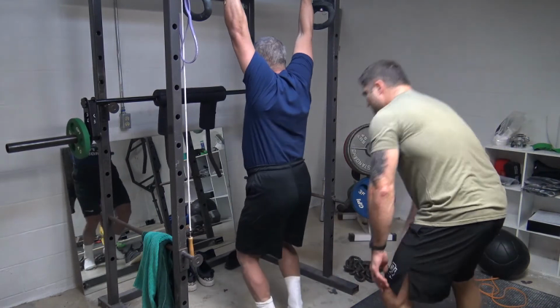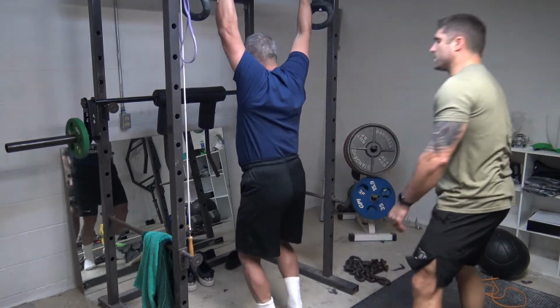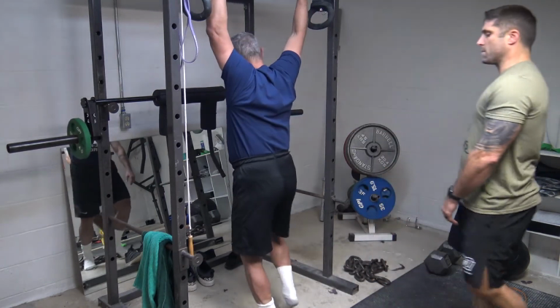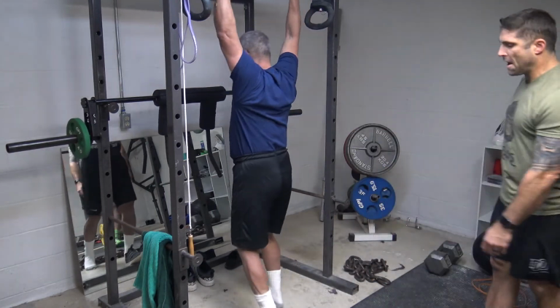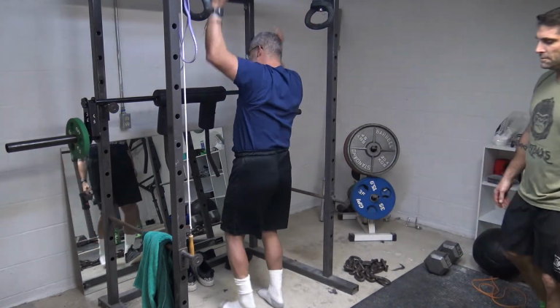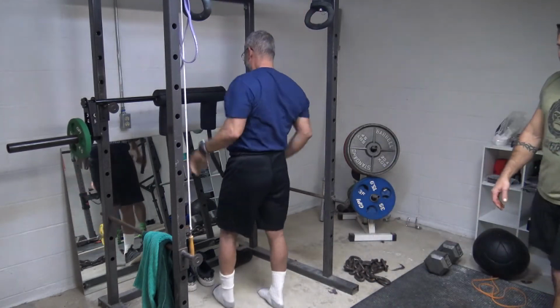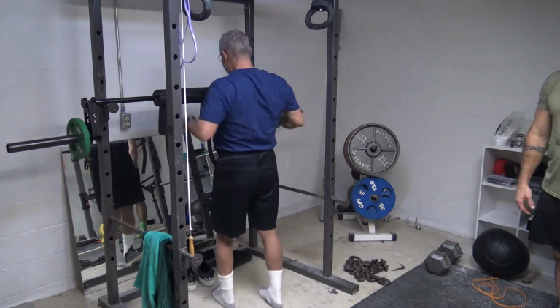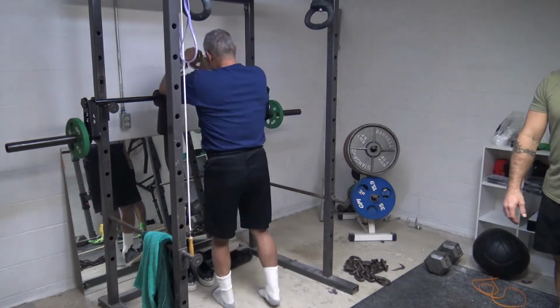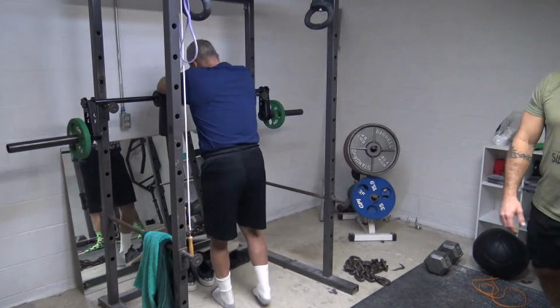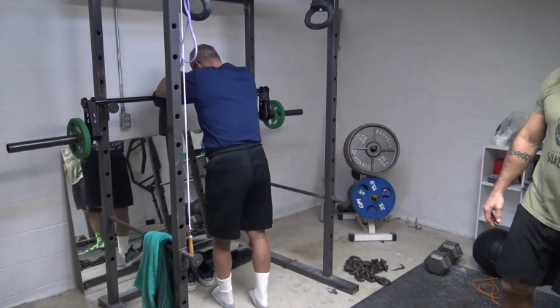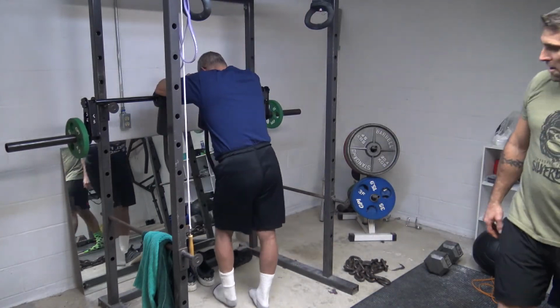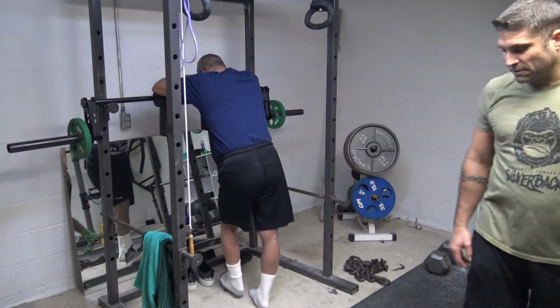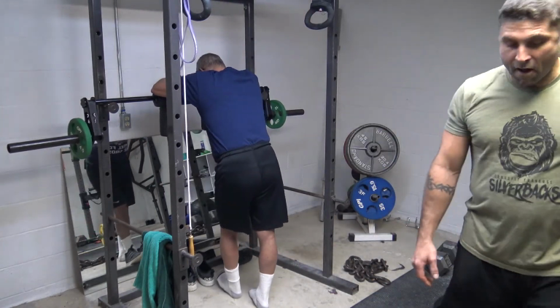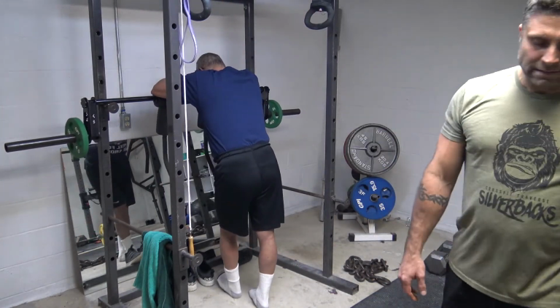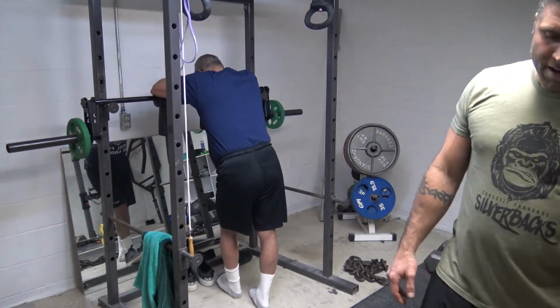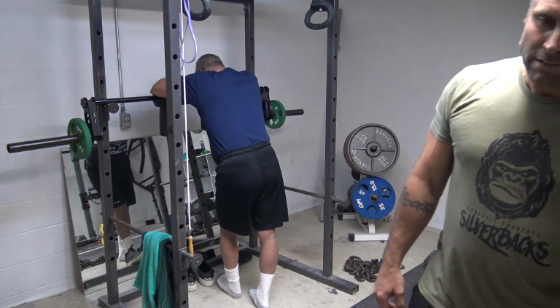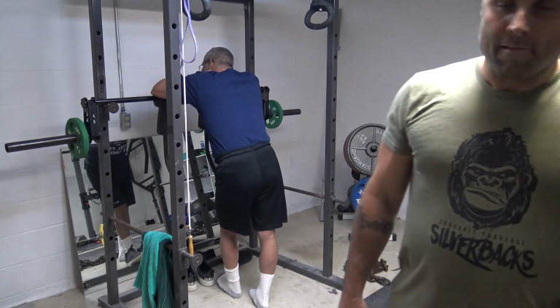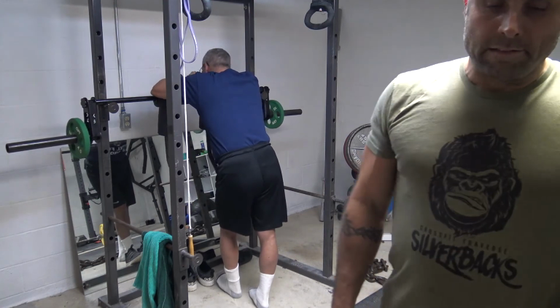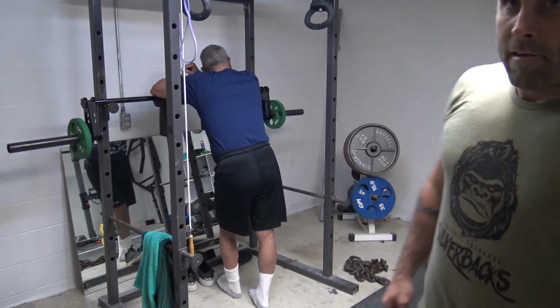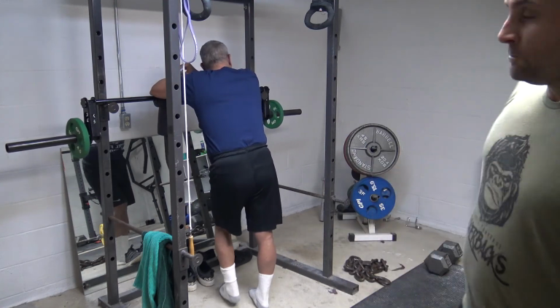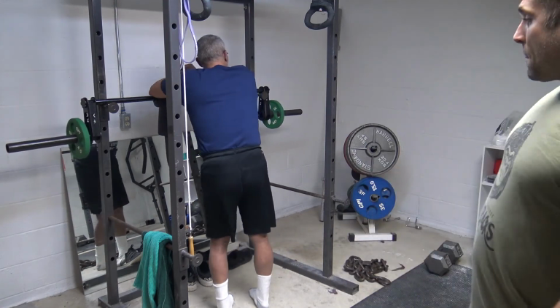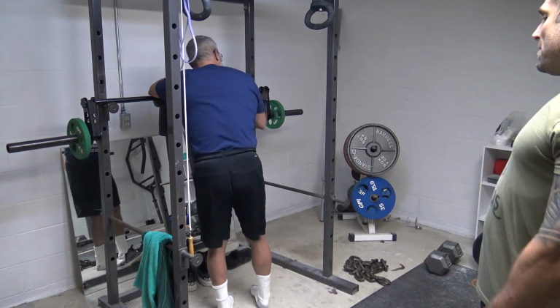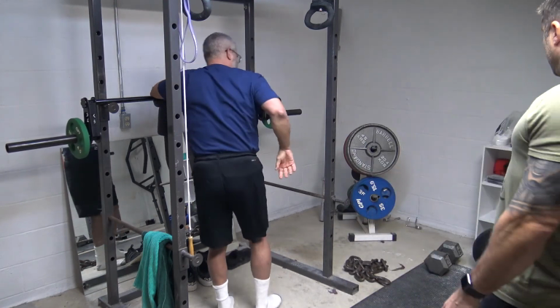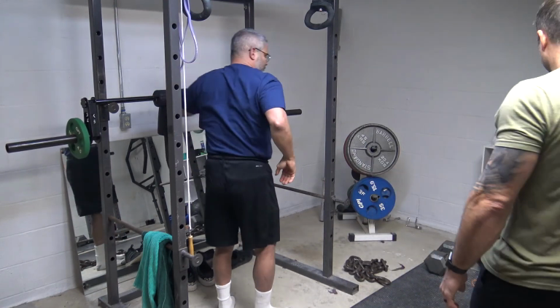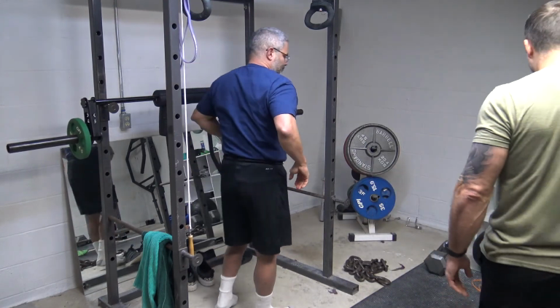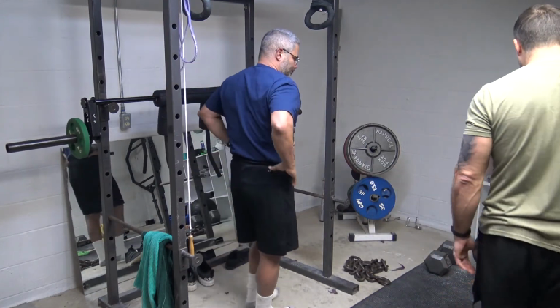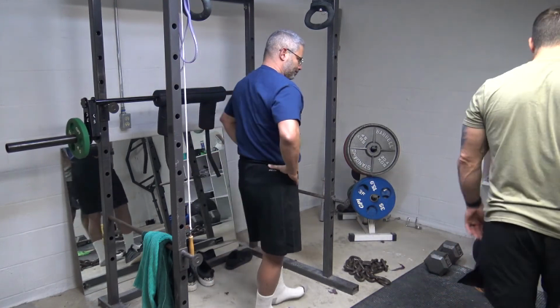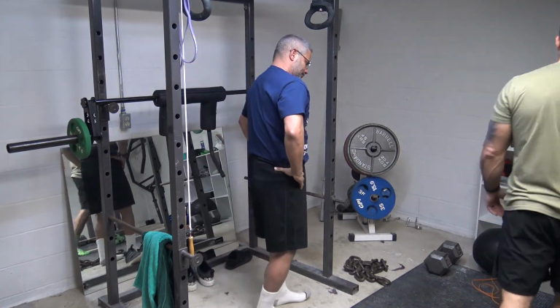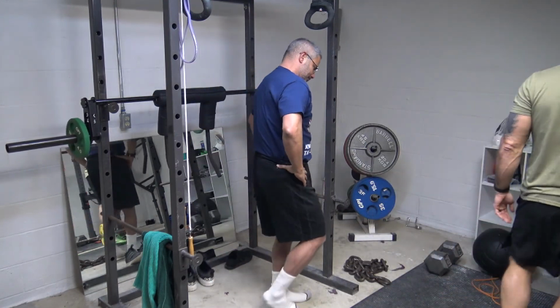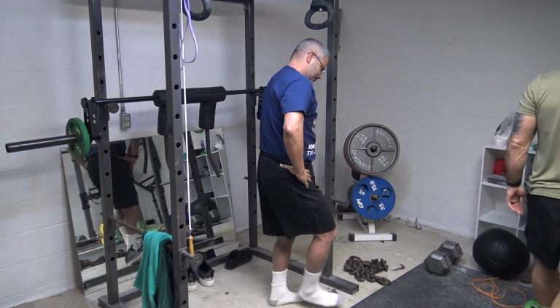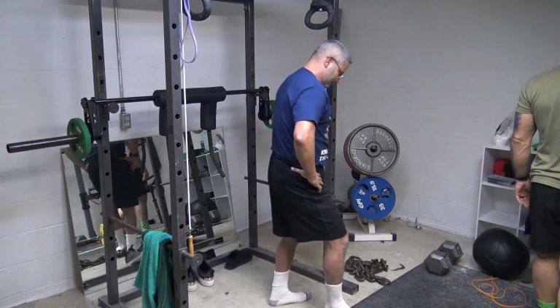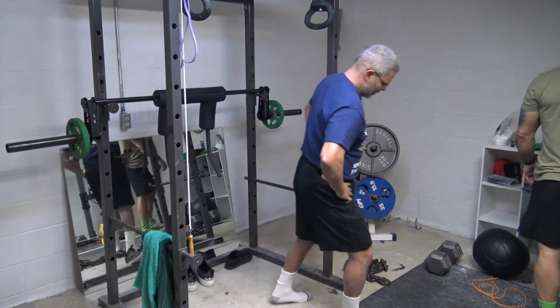Nice work. Nice work. That's good. That's real good.